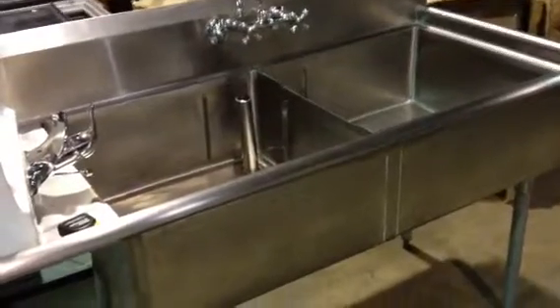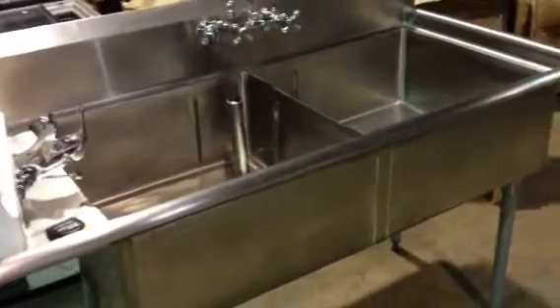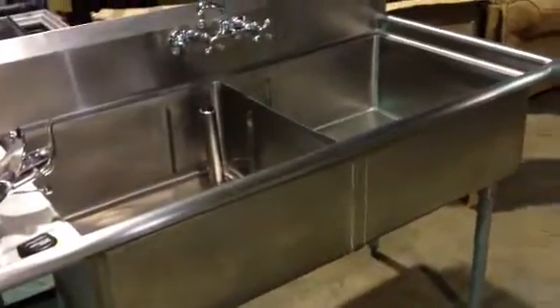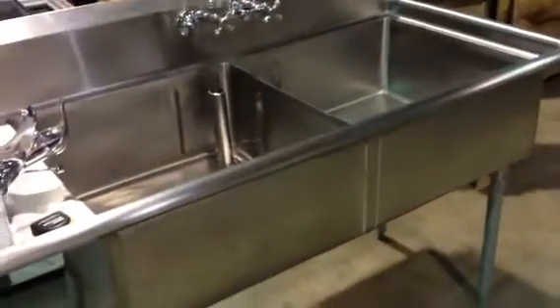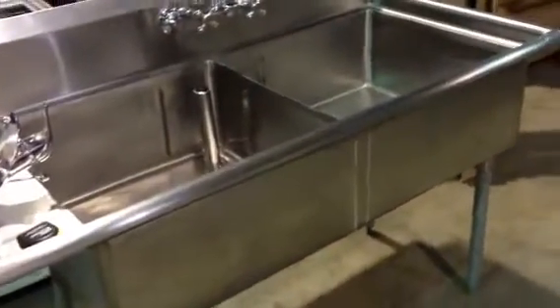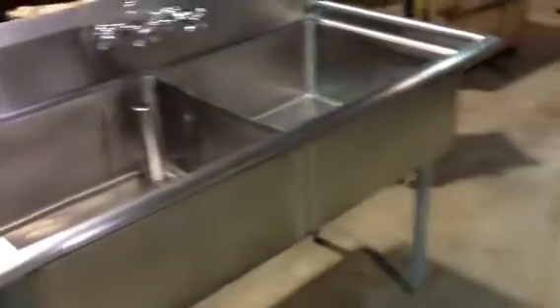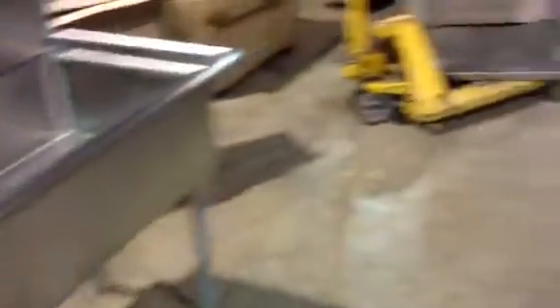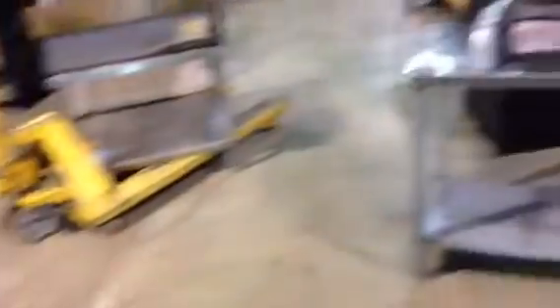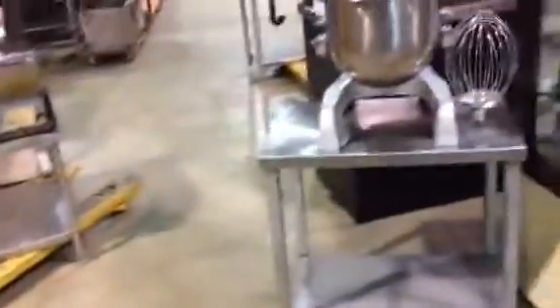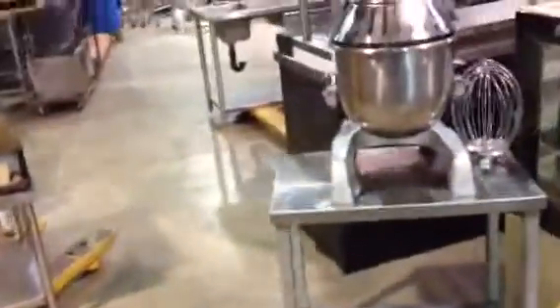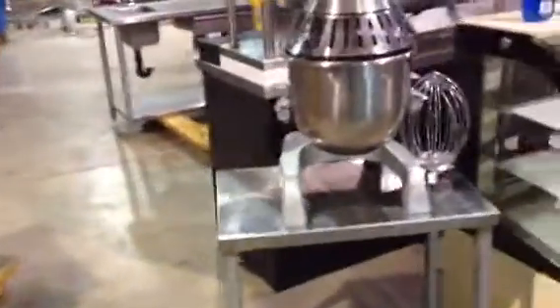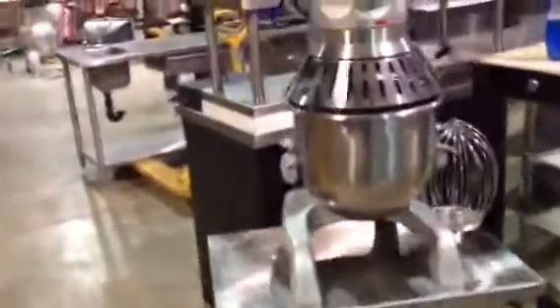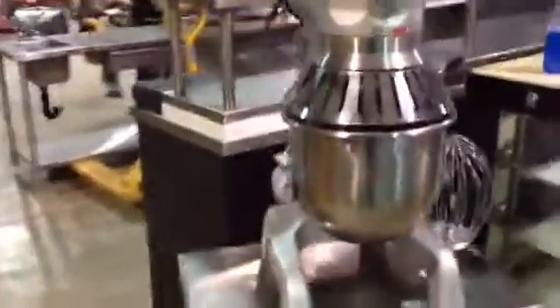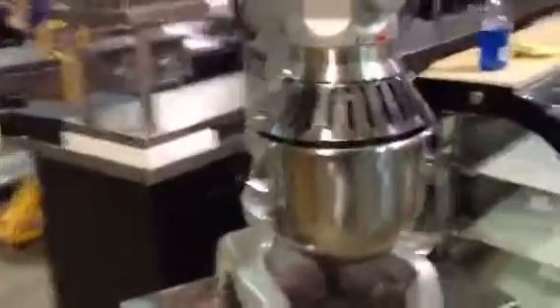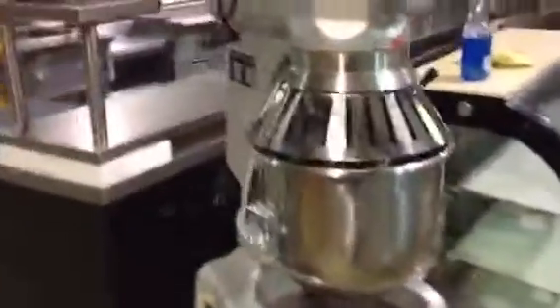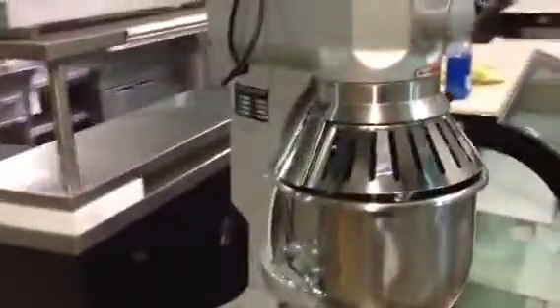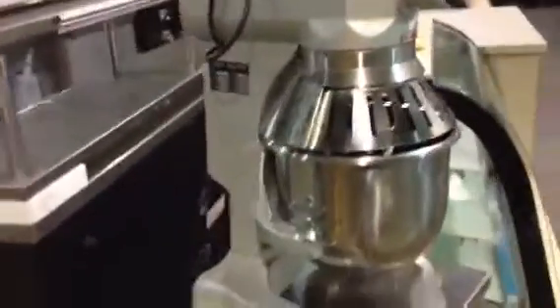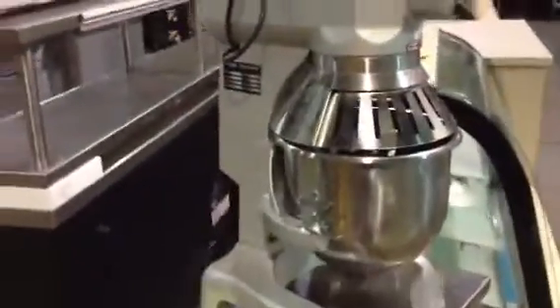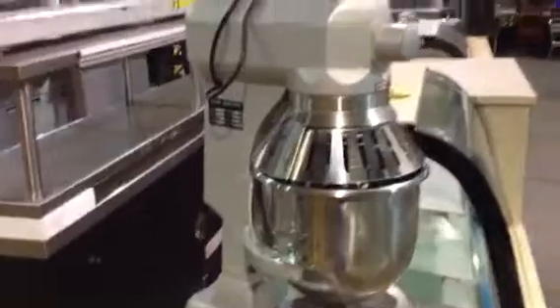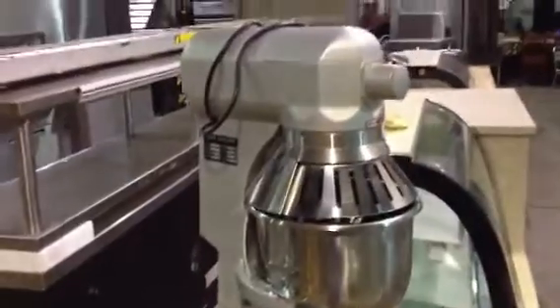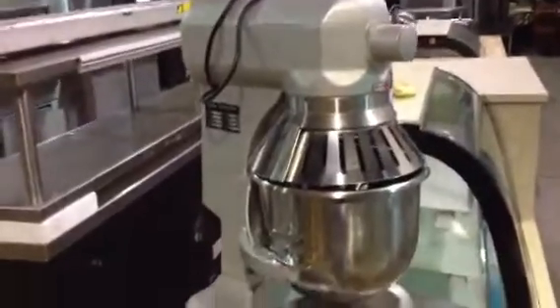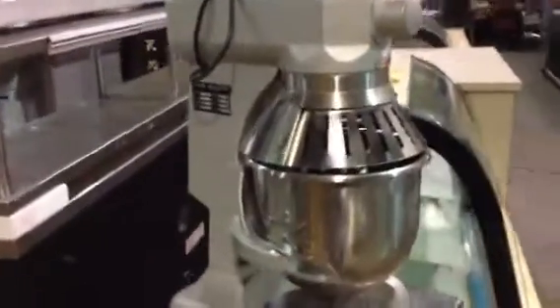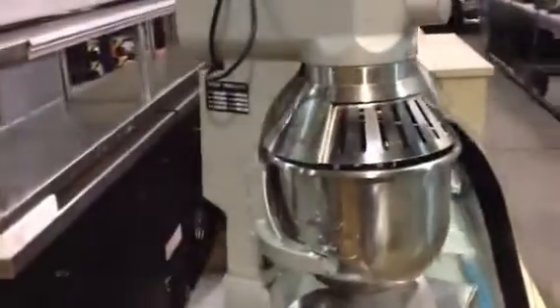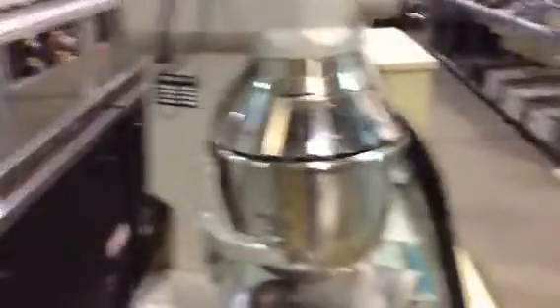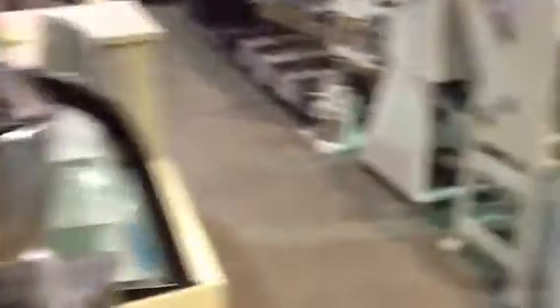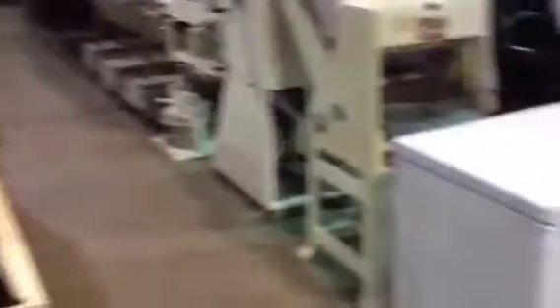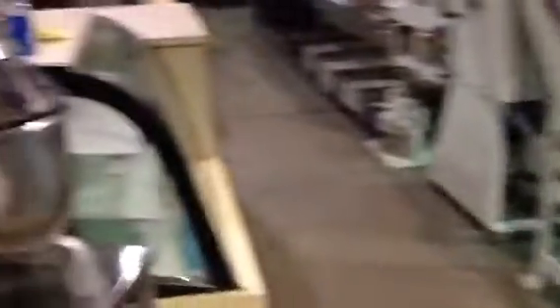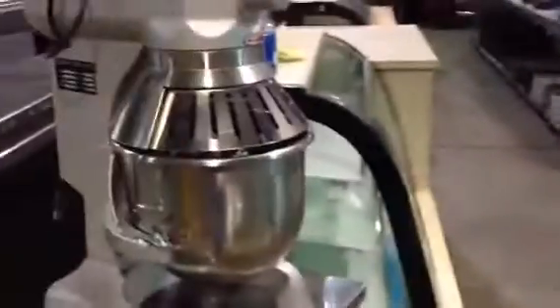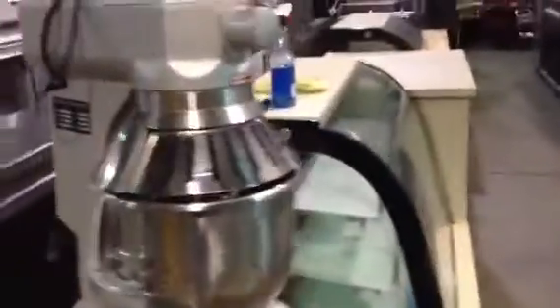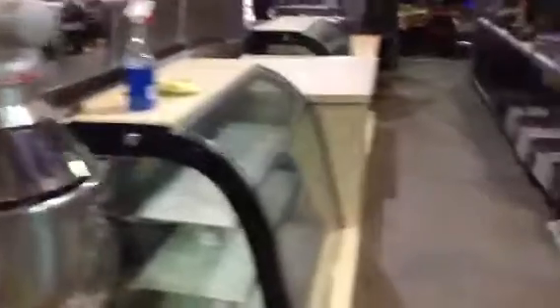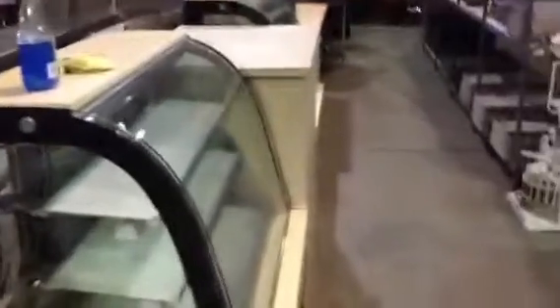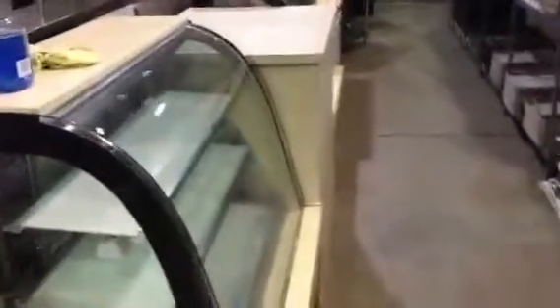Saturday February 18th at 10 a.m., Able Auctions Langley is having an unreserved restaurant equipment and furniture auction at Langley, 19757-92A Avenue. Lots of very clean restaurant equipment, all auctioned off to the highest bidder at 10 a.m.